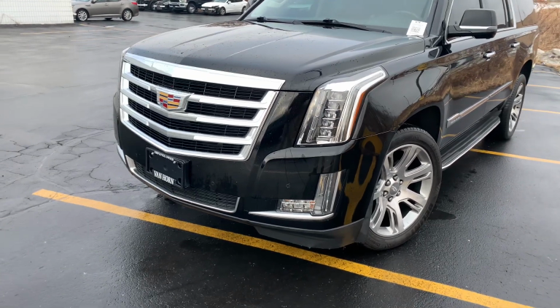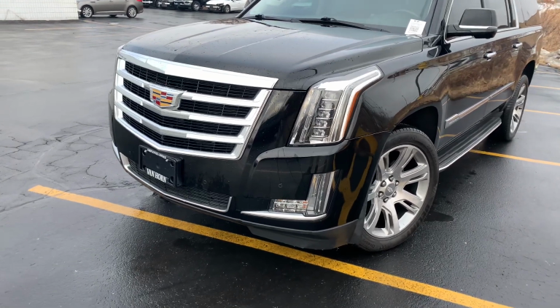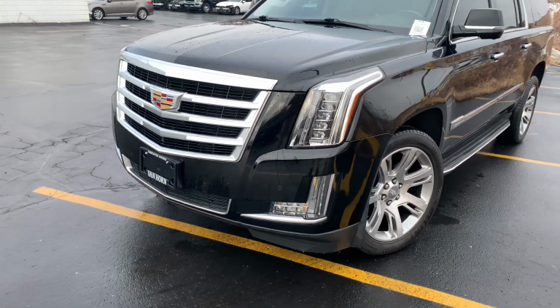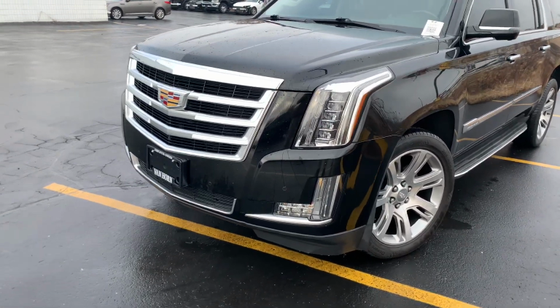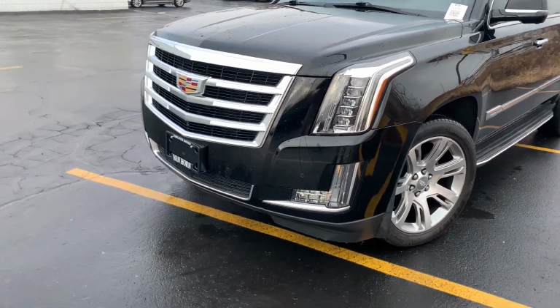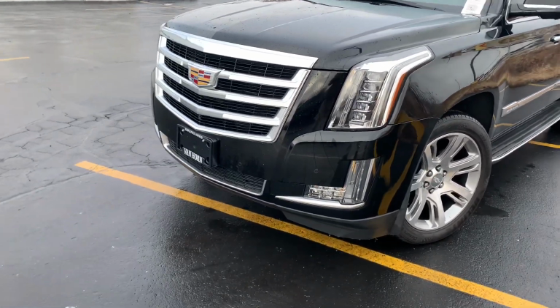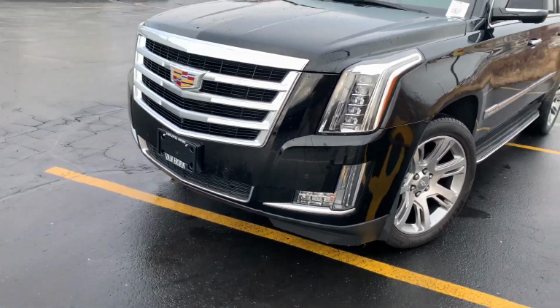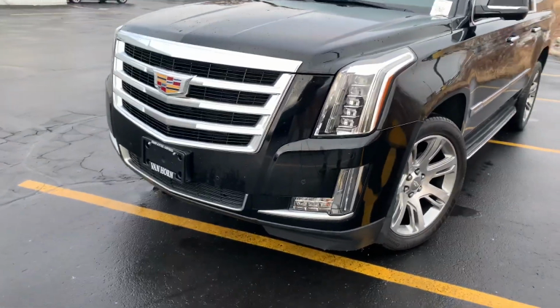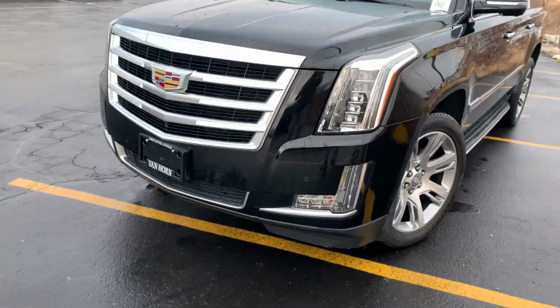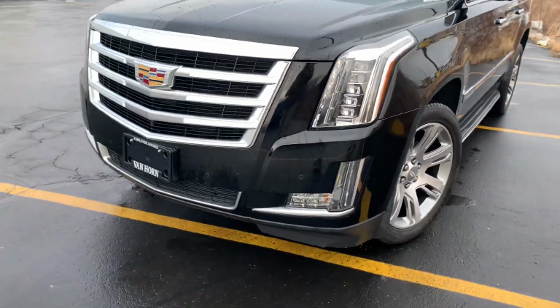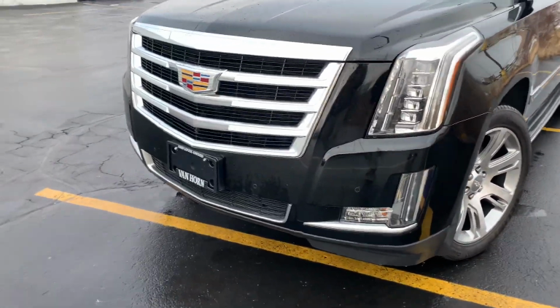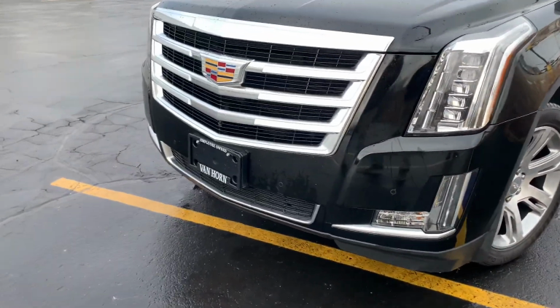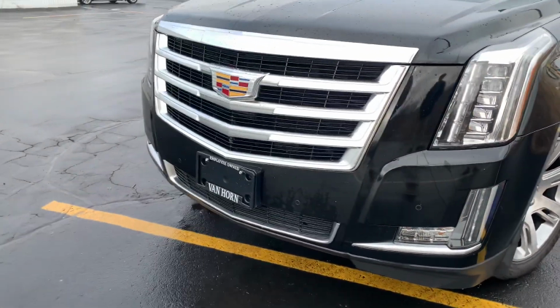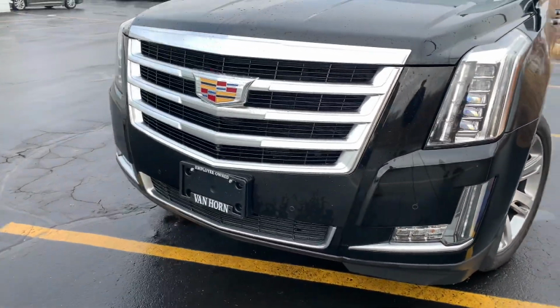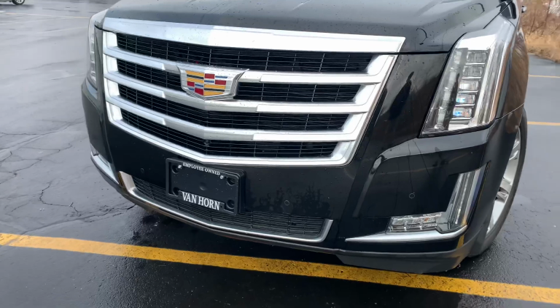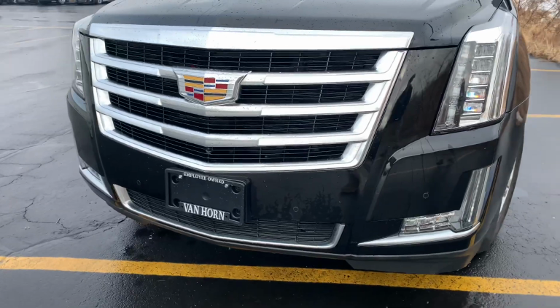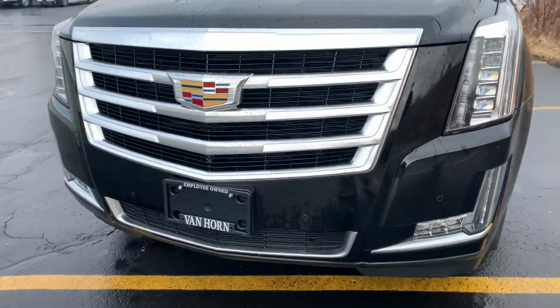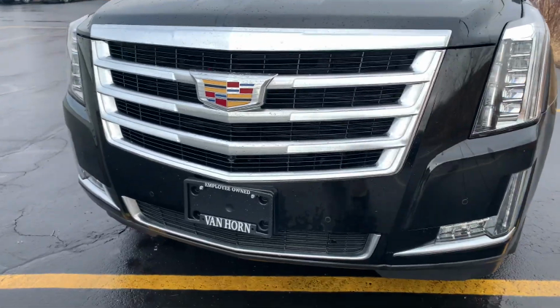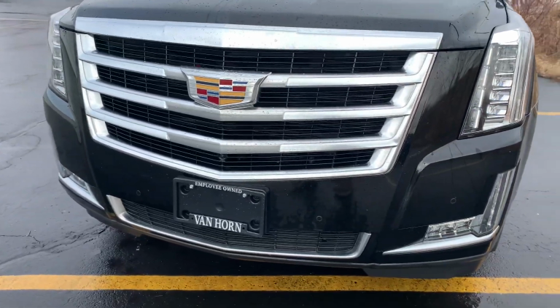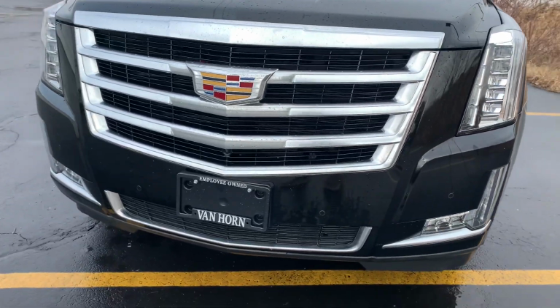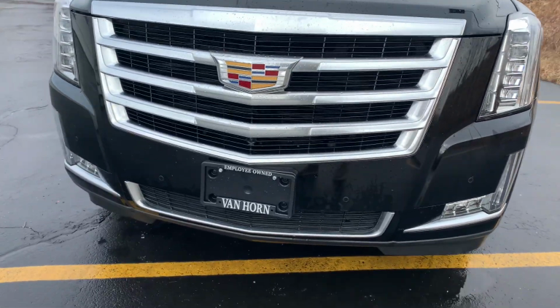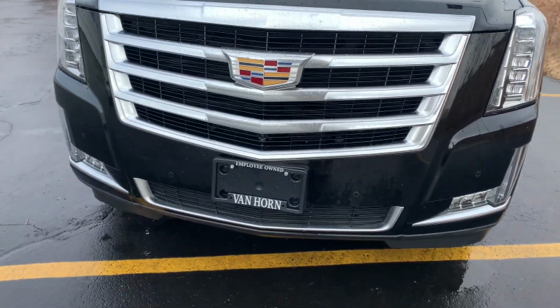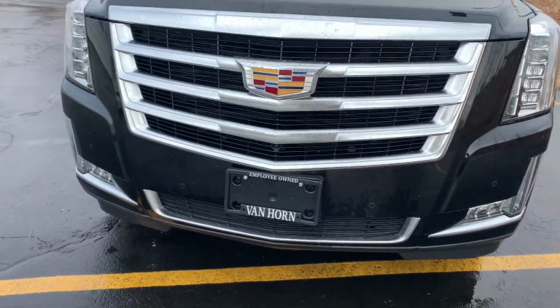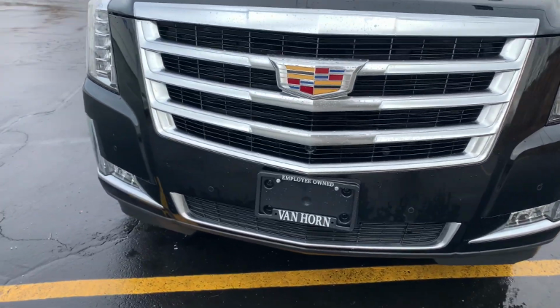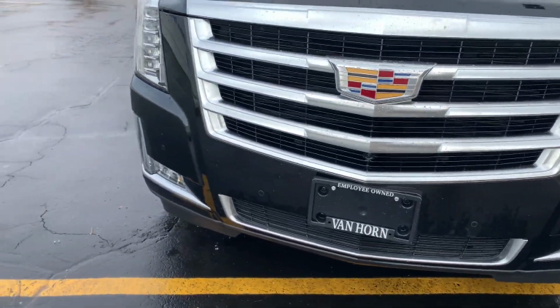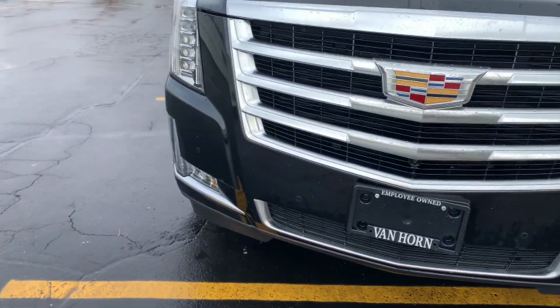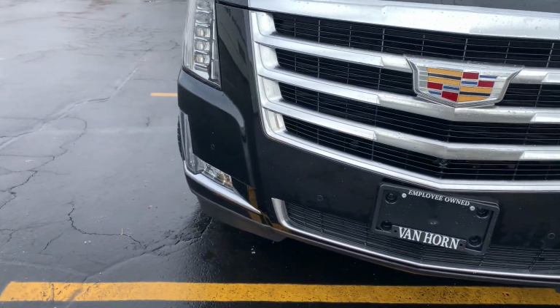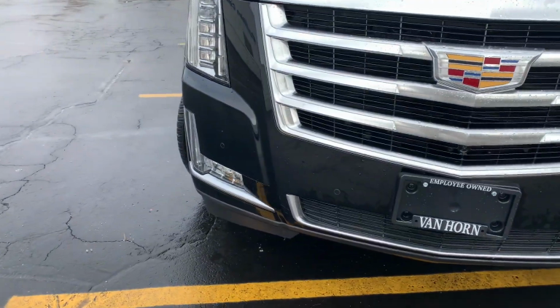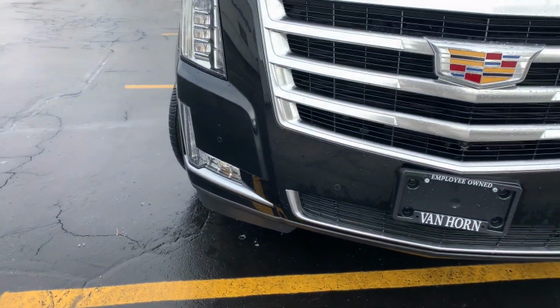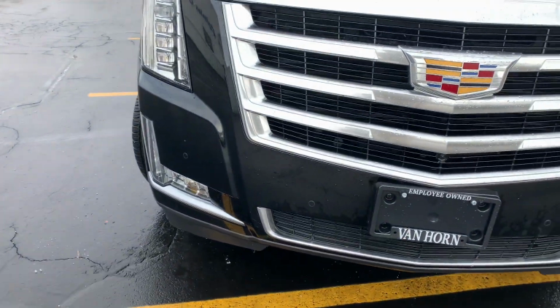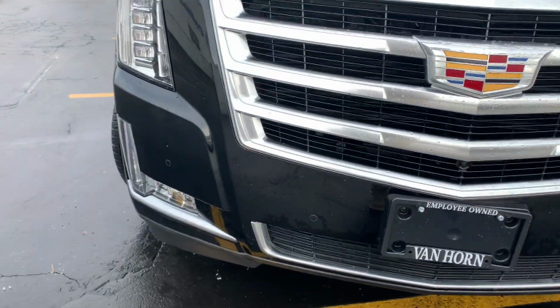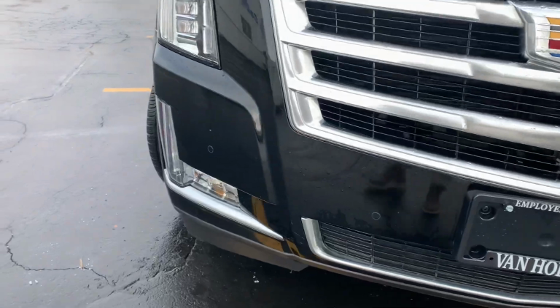Hey there John, I got the Escalade pulled up here for you. I'm gonna try to go over everything I possibly can — like I mentioned, everything I see here you will be able to see.